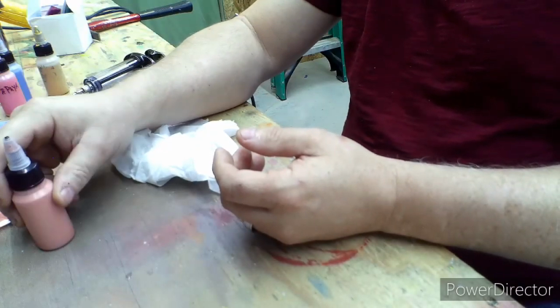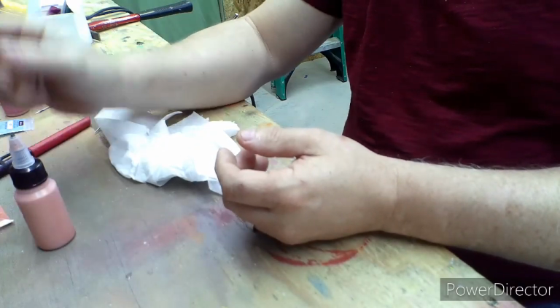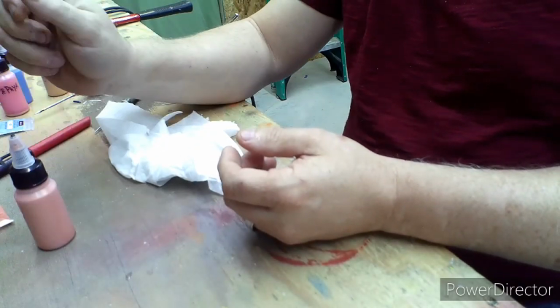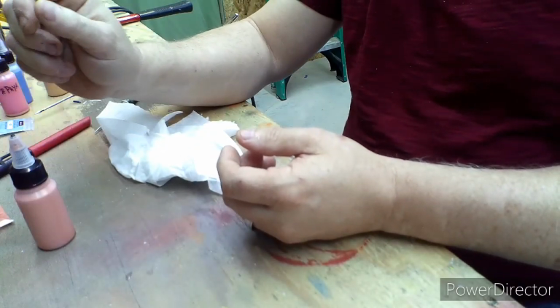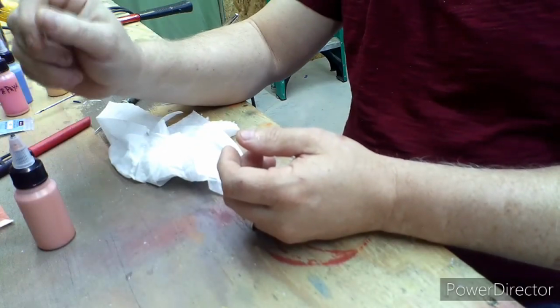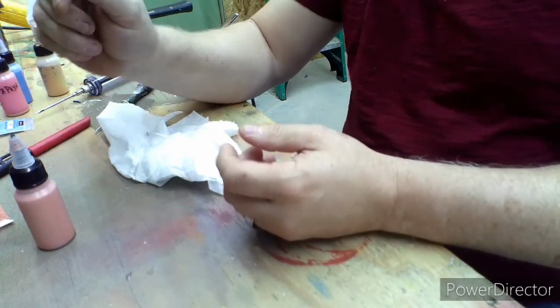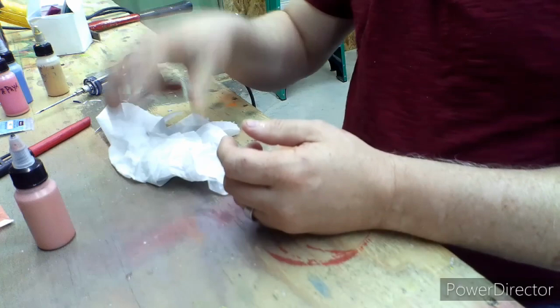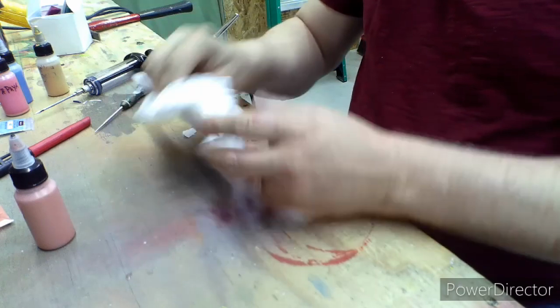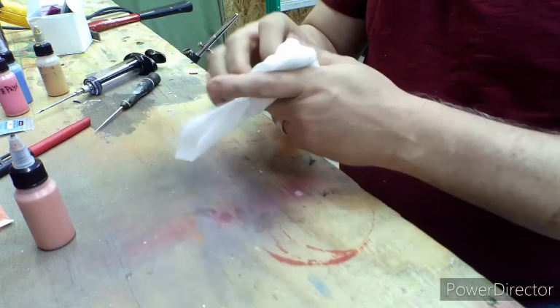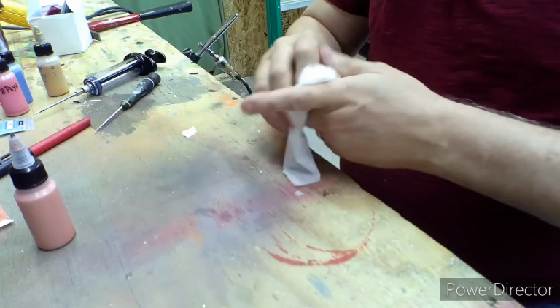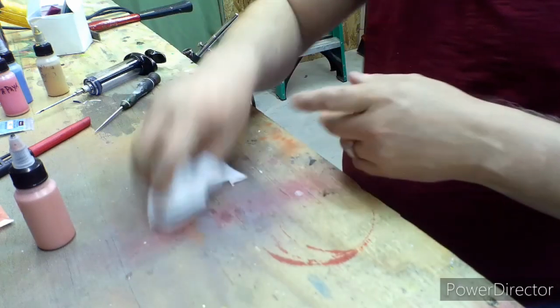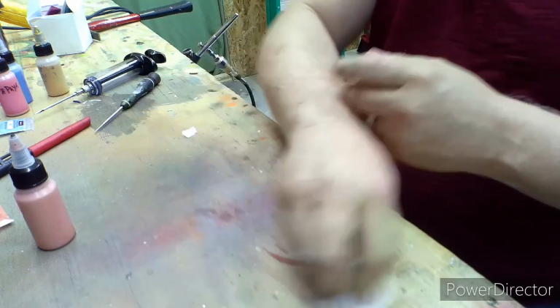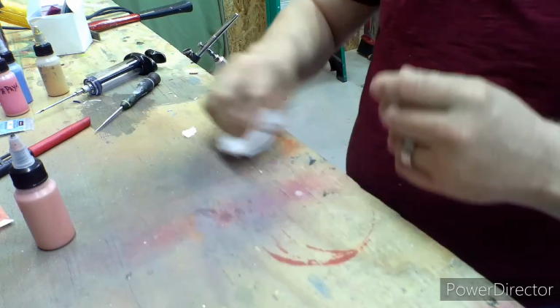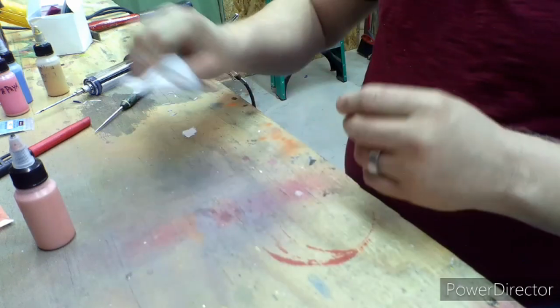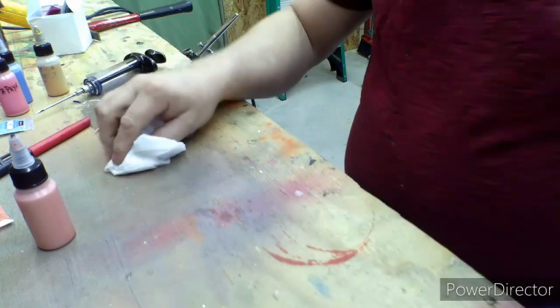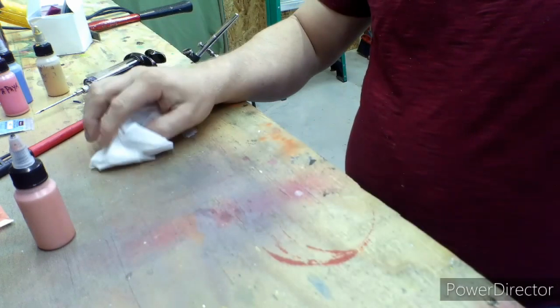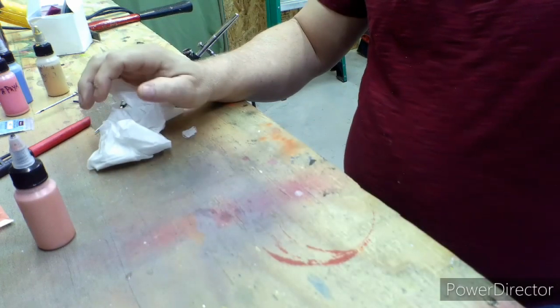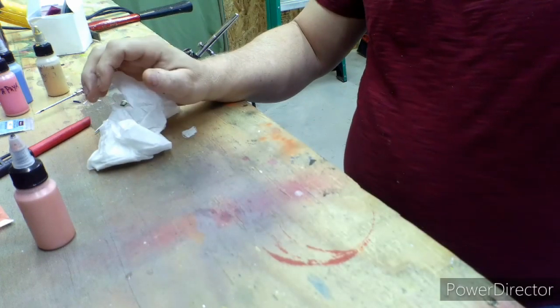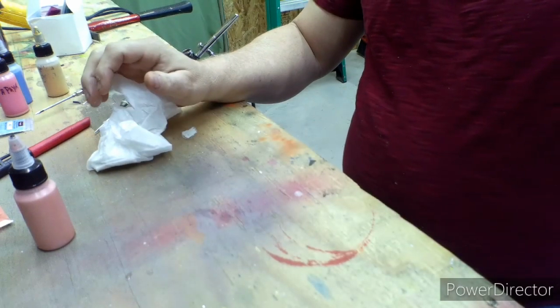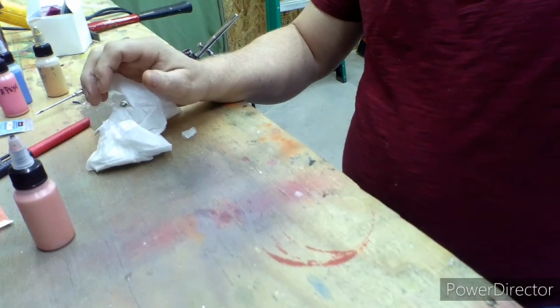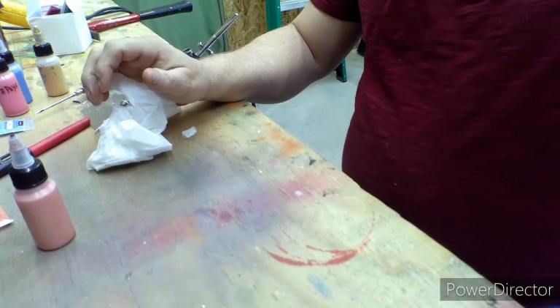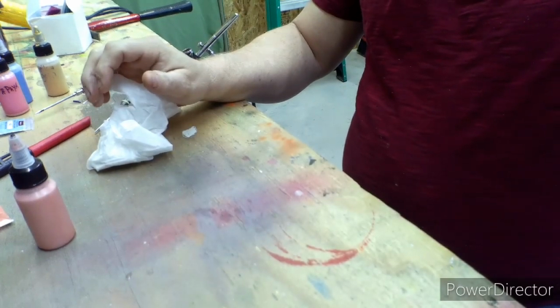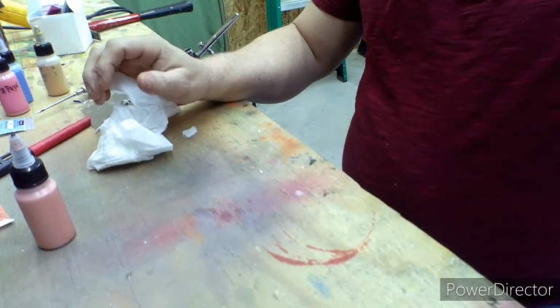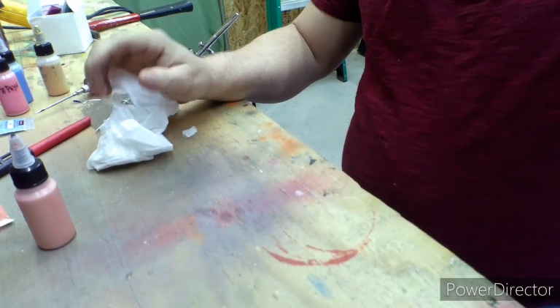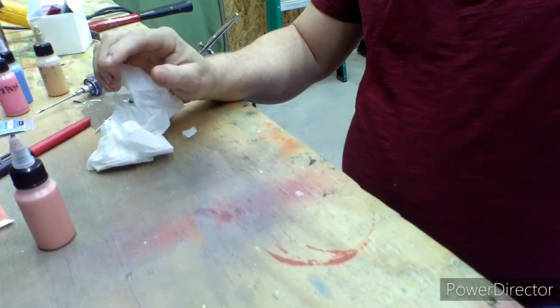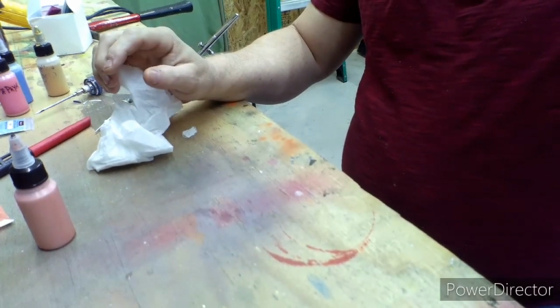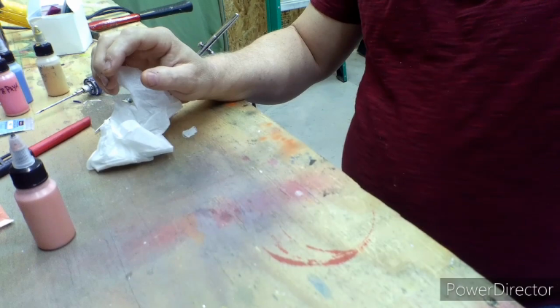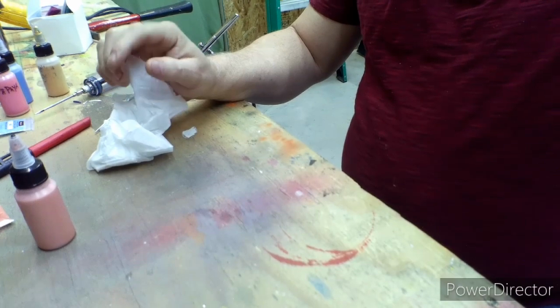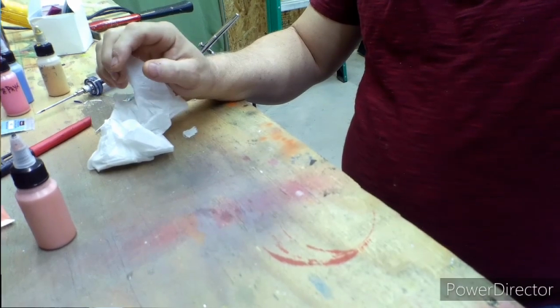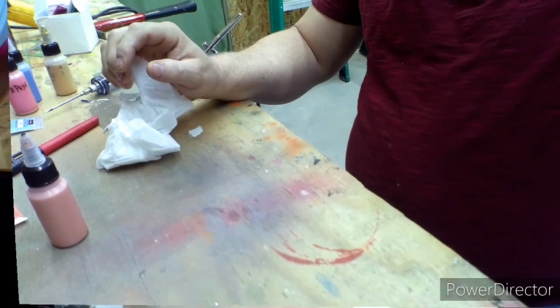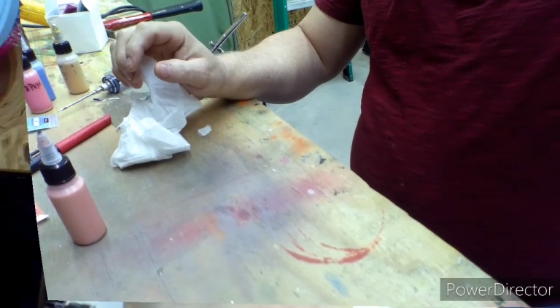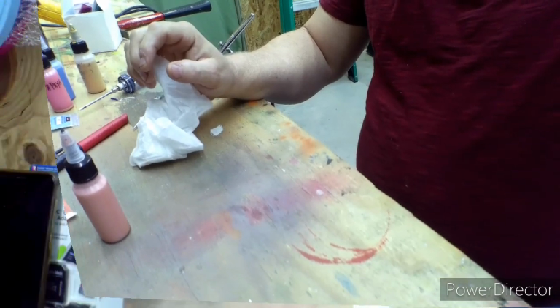But with that Pledge in it, it will dry a lot harder. So we're going to paint a spoon up and then we're going to spray this on there and see what it looks like.